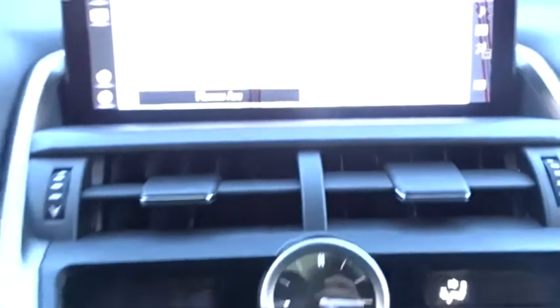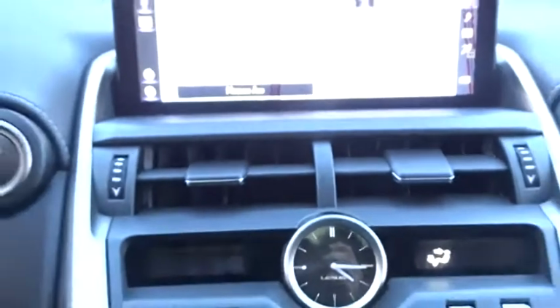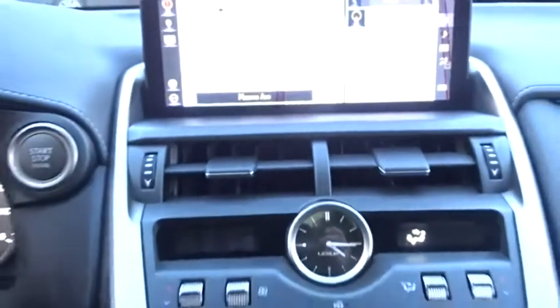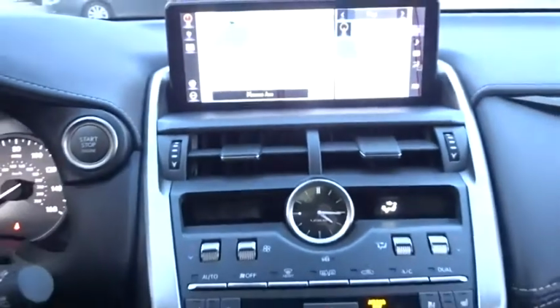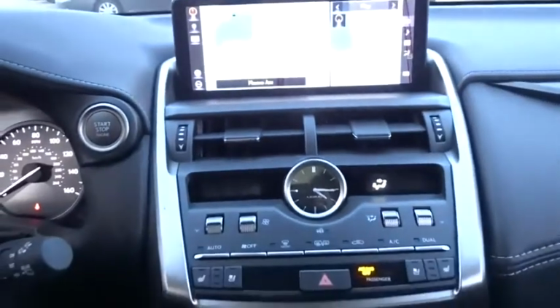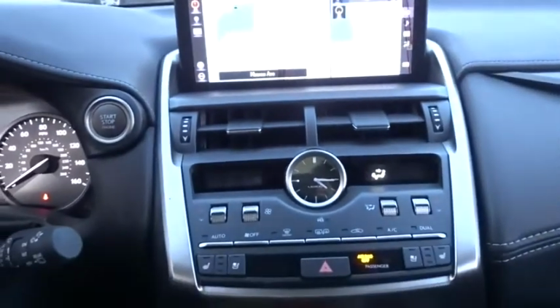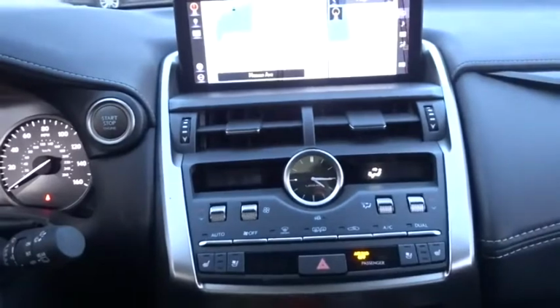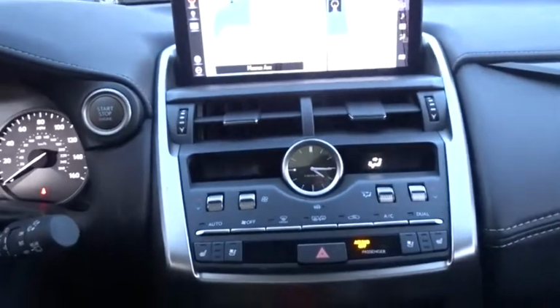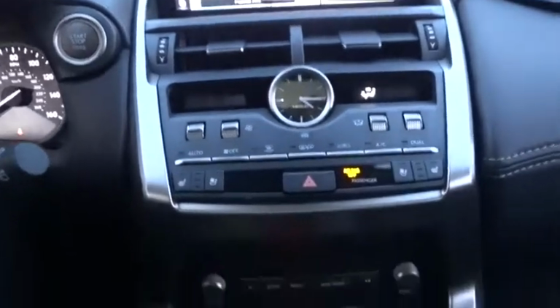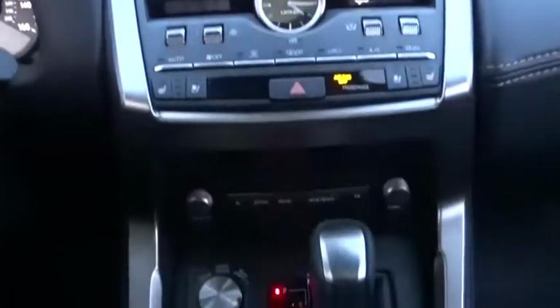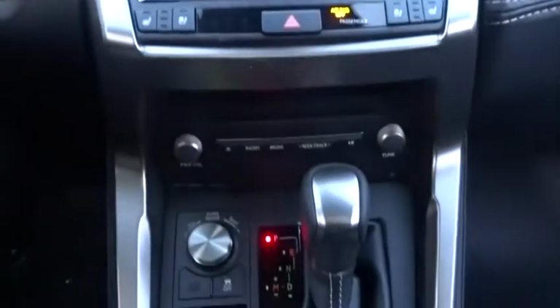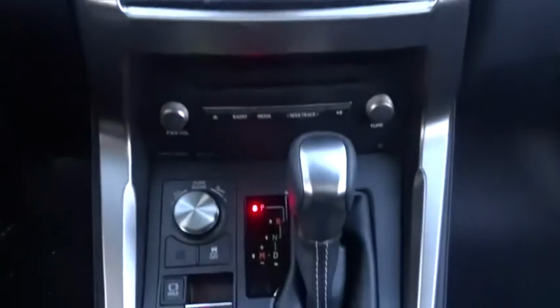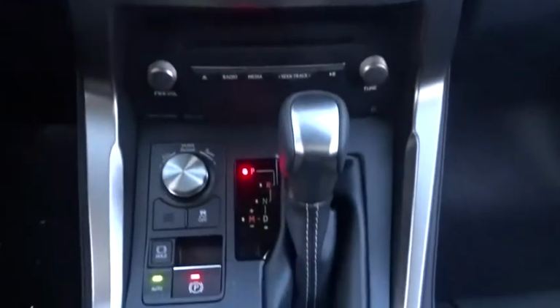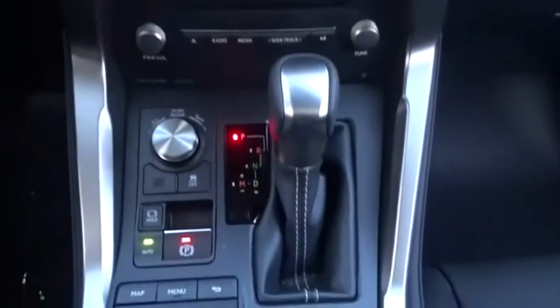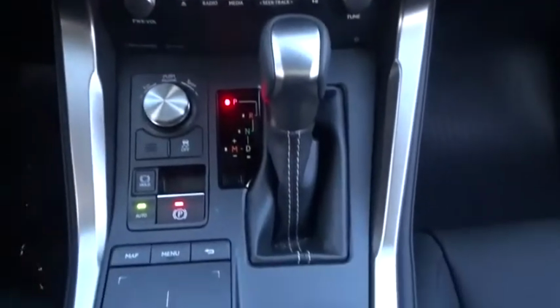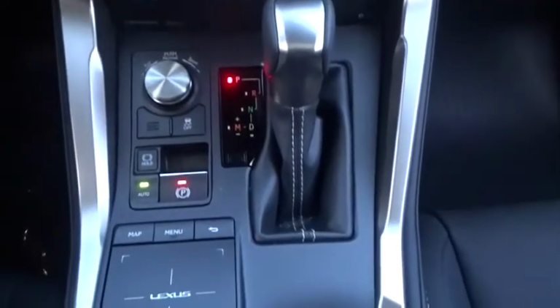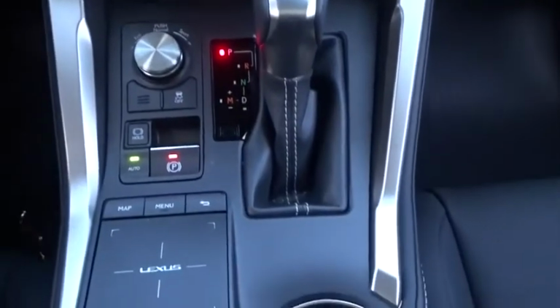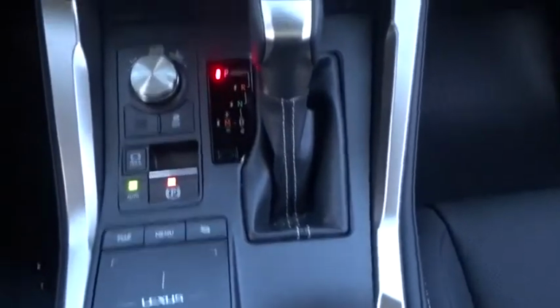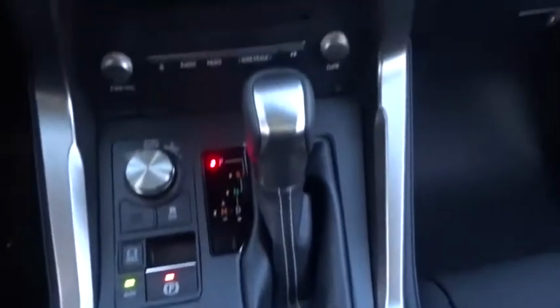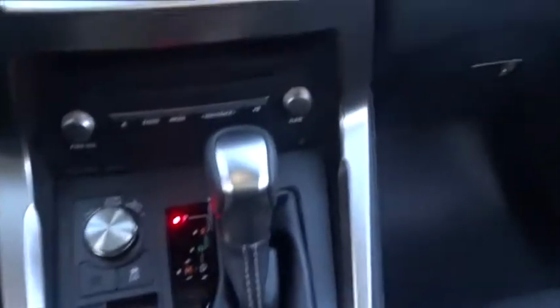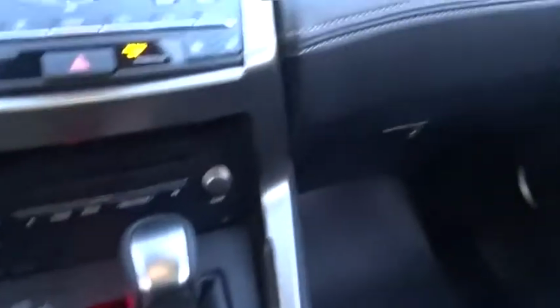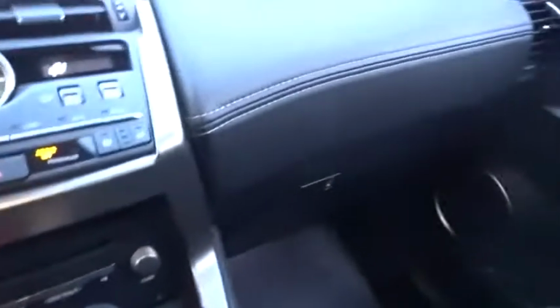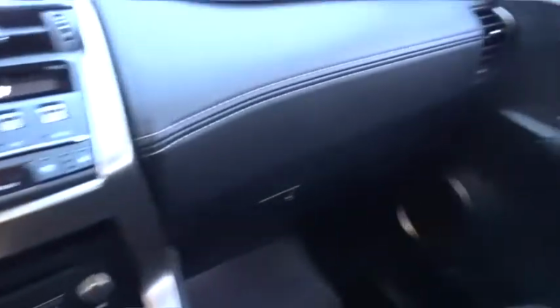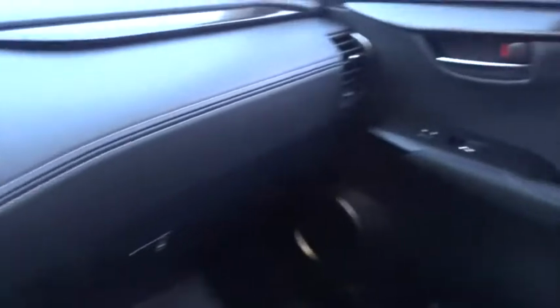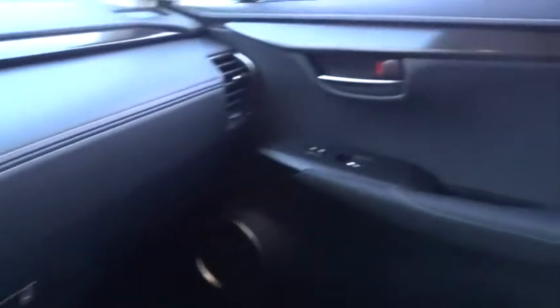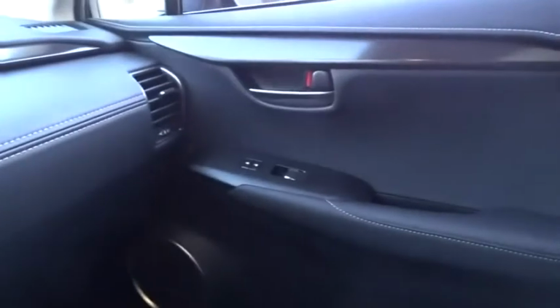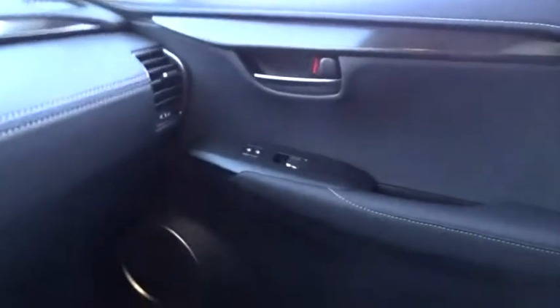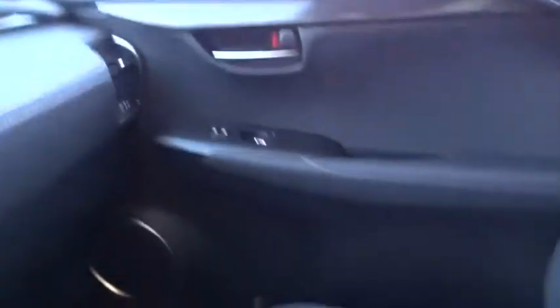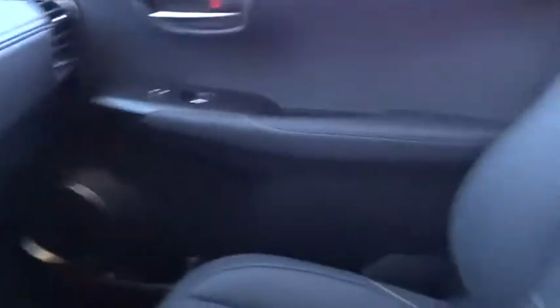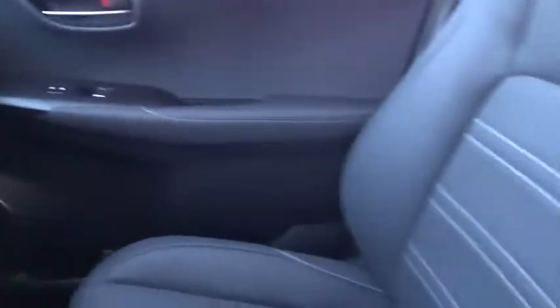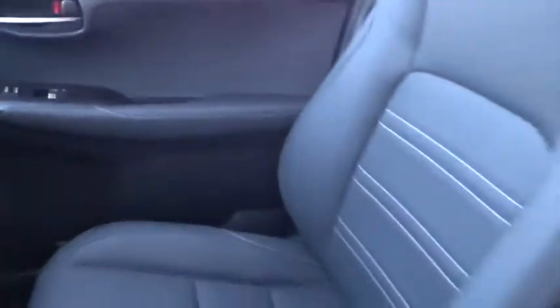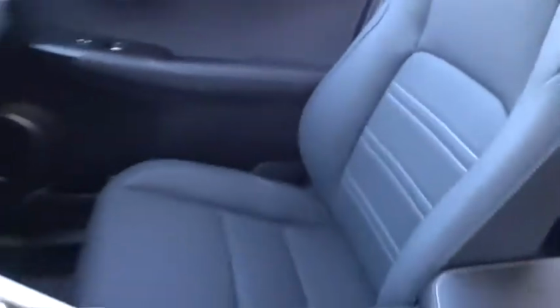CD player, fog lights, compass, trip computer, rear window defroster, power windows, security system, brake assist, remote keyless entry, panic alarm.